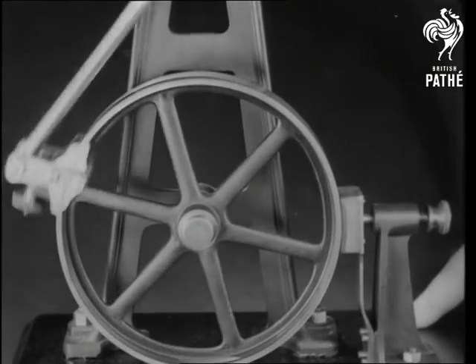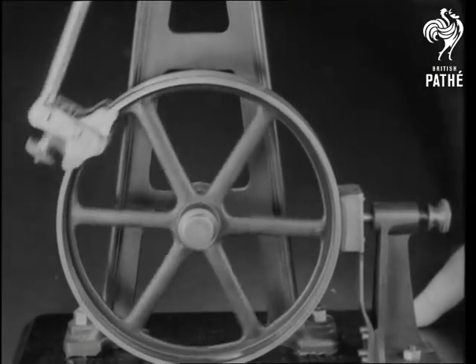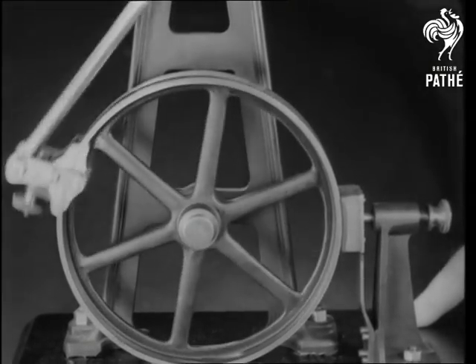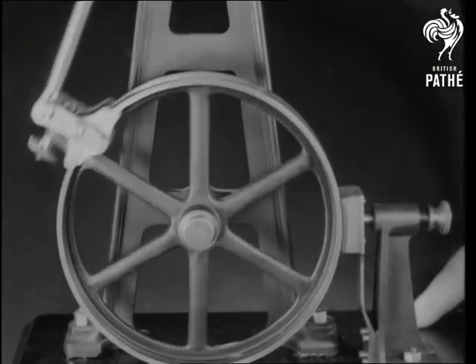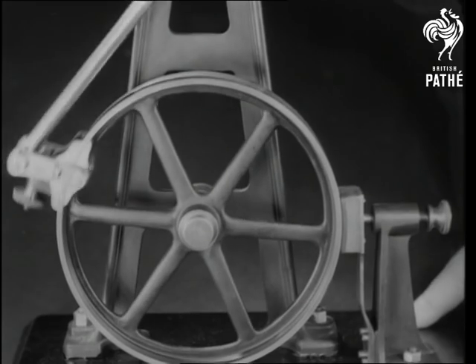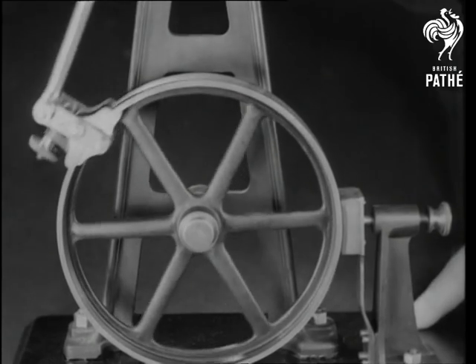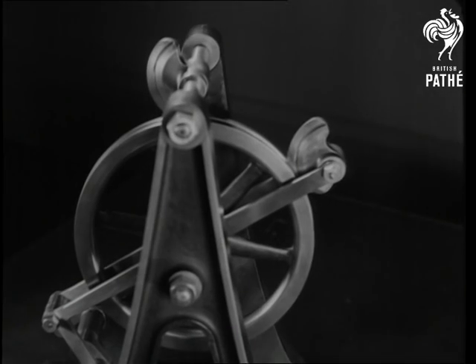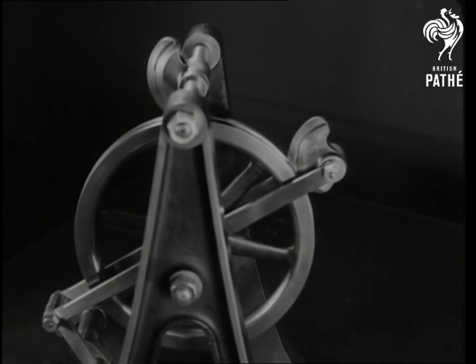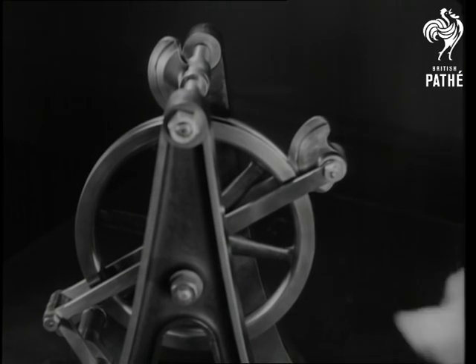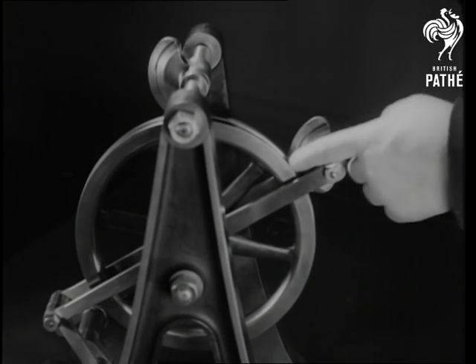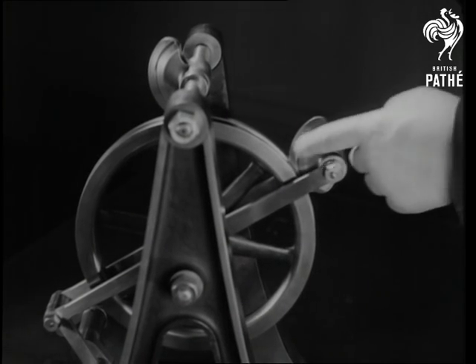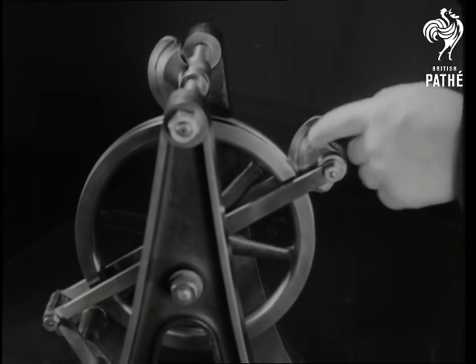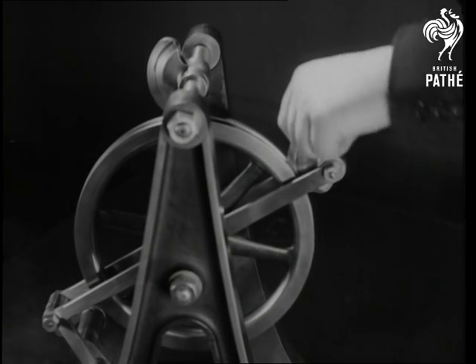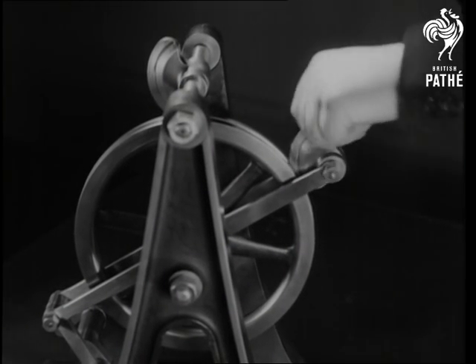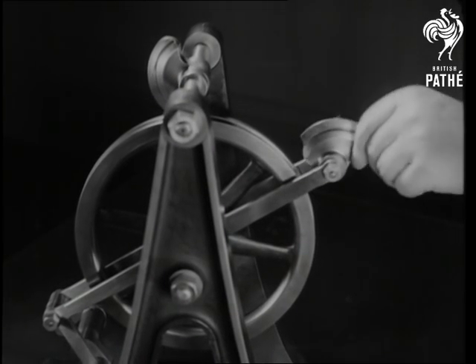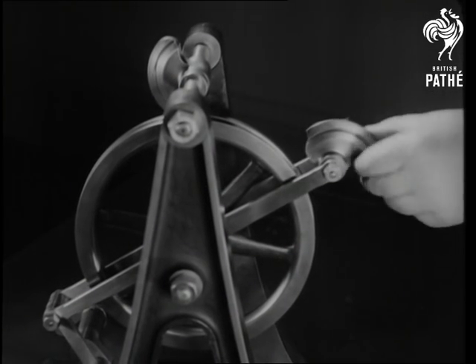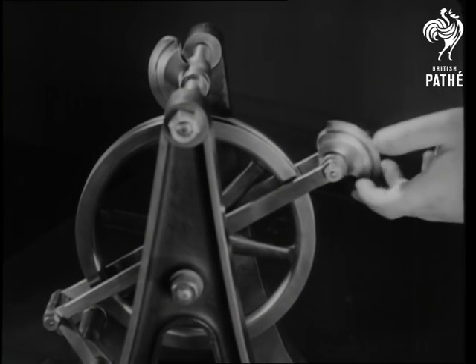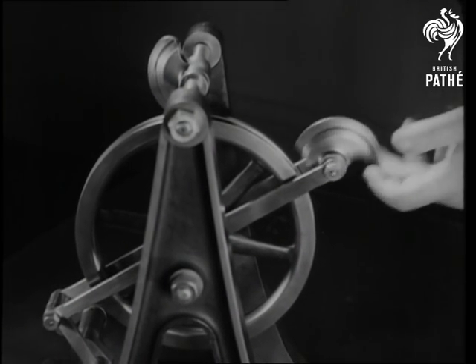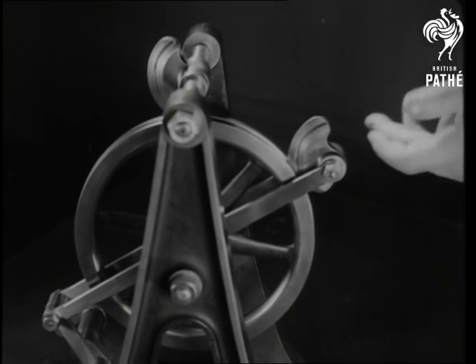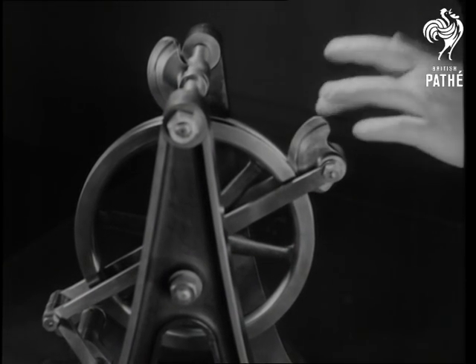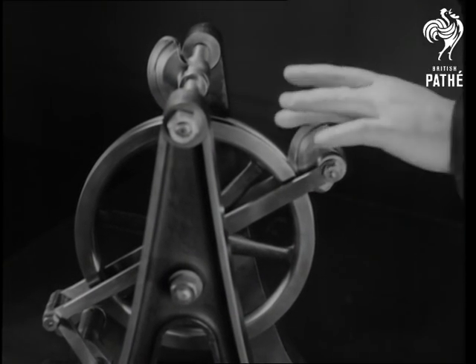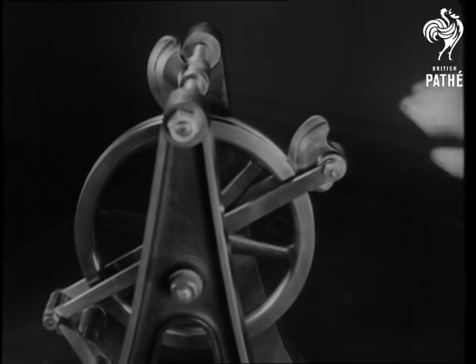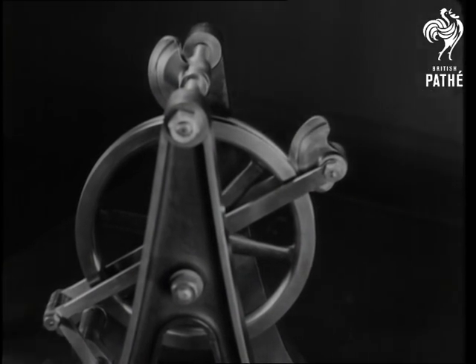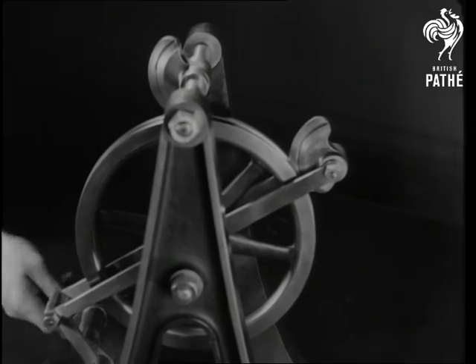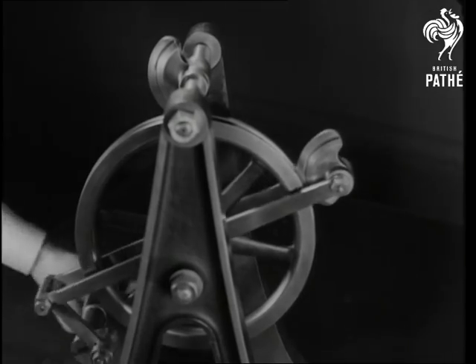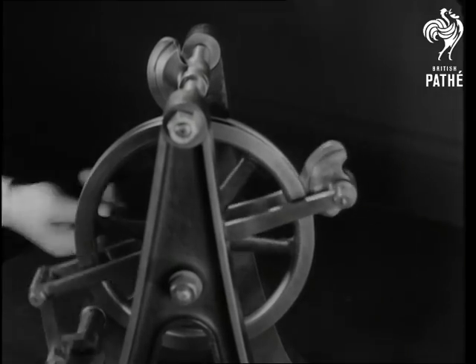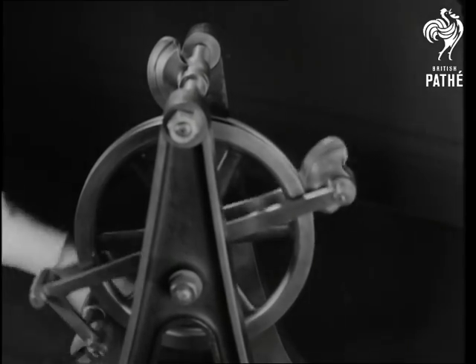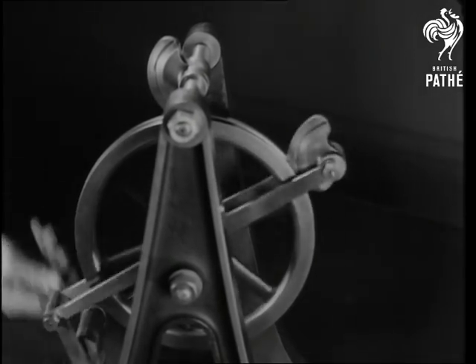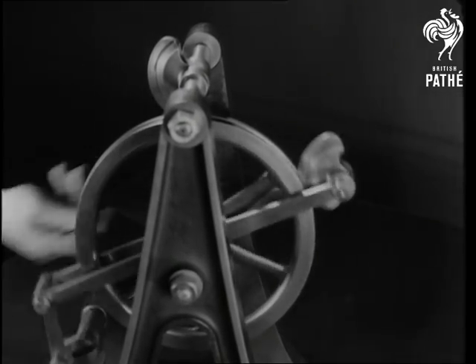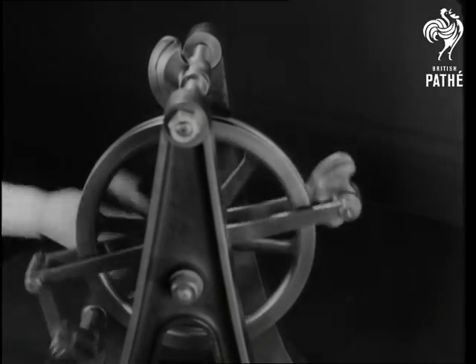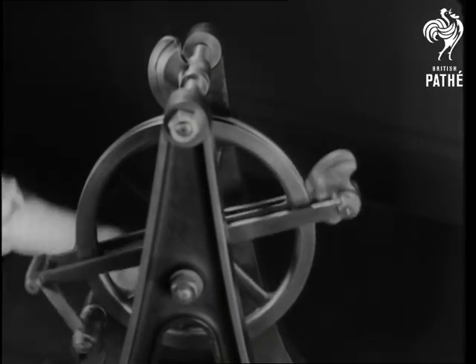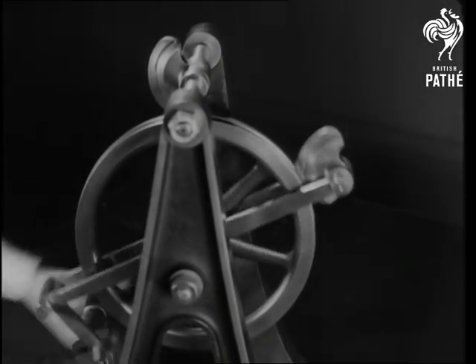An example of the use of friction instead of a toothed wheel. The large disc has a groove on the rim, and it's moved by a gripping action instead of a nipping one.